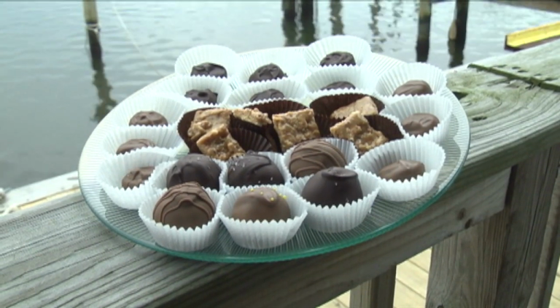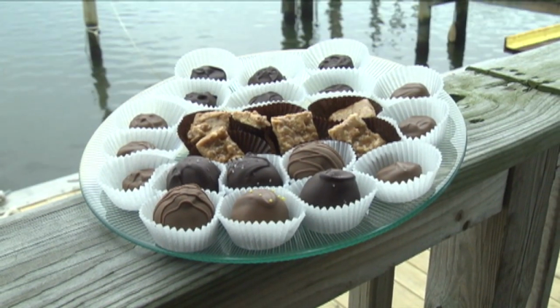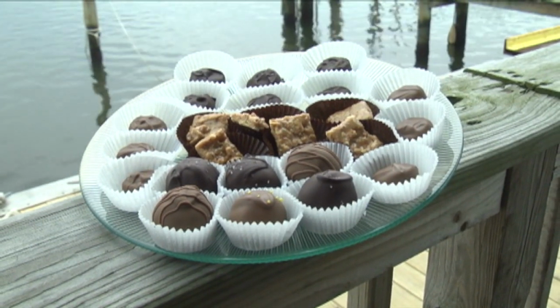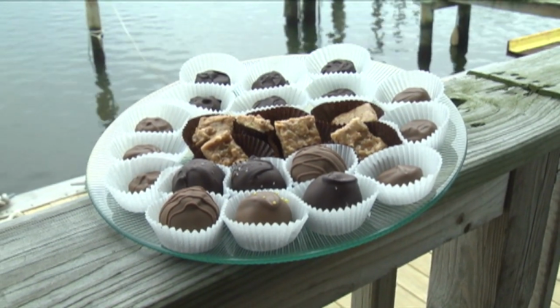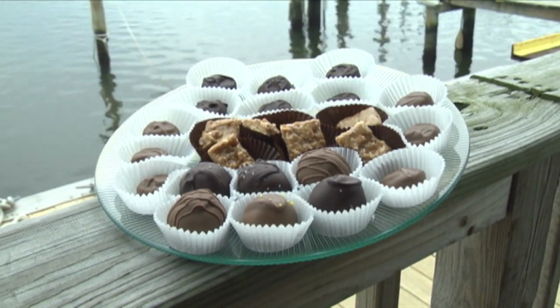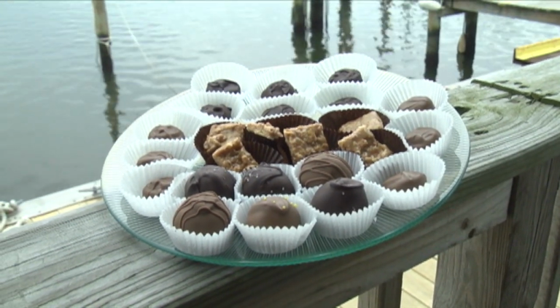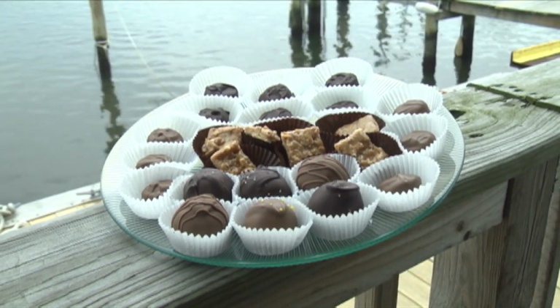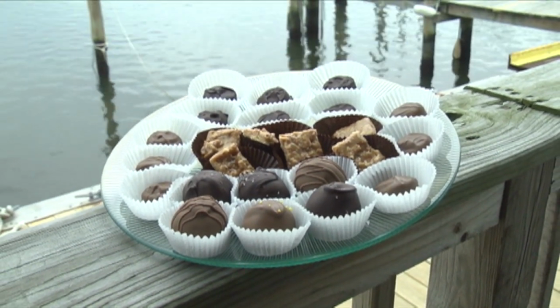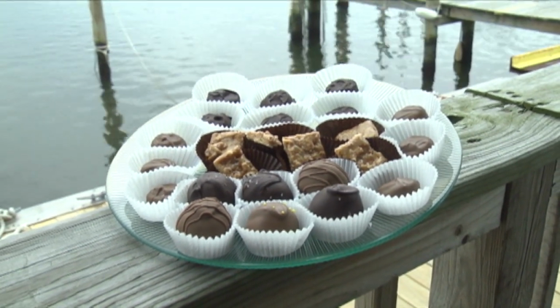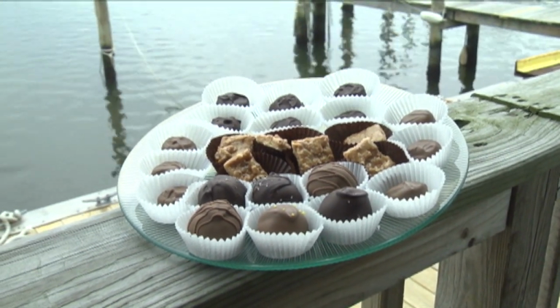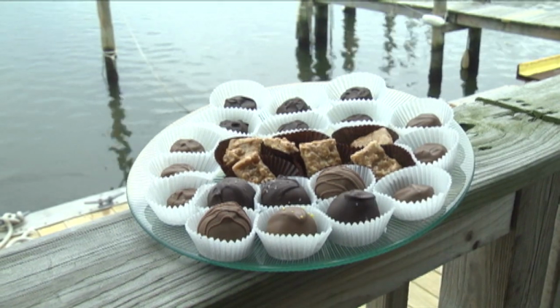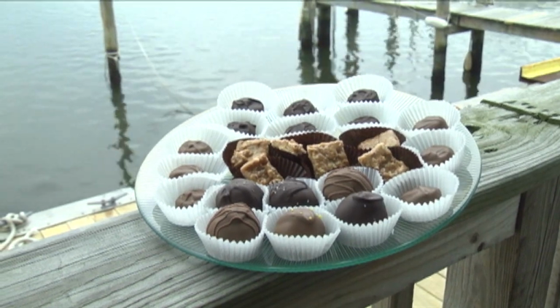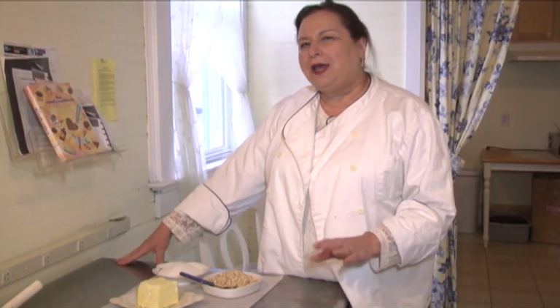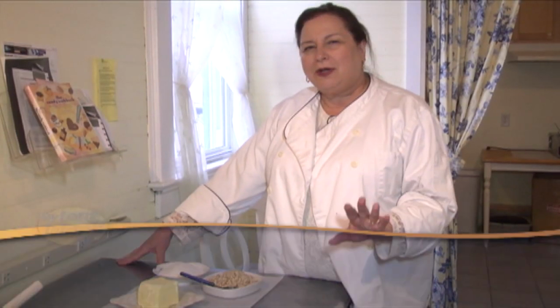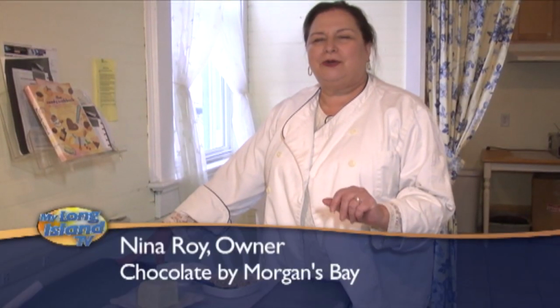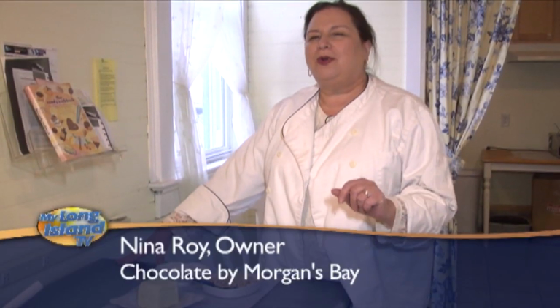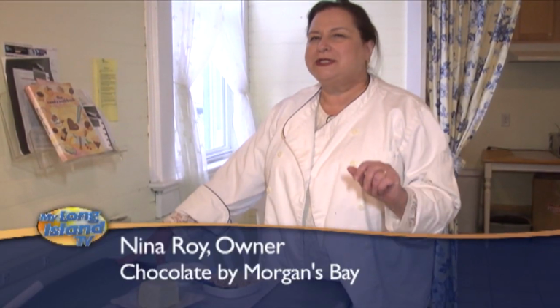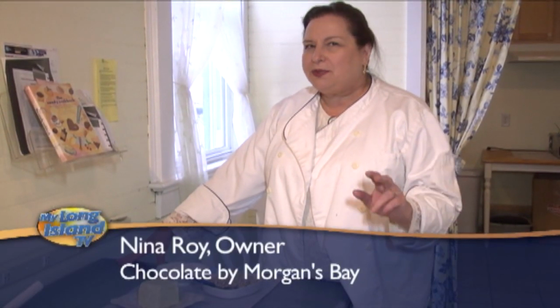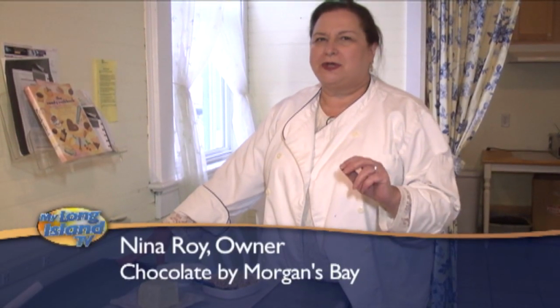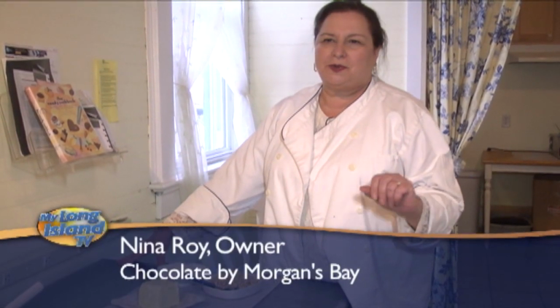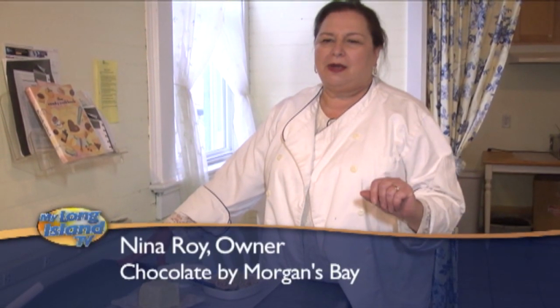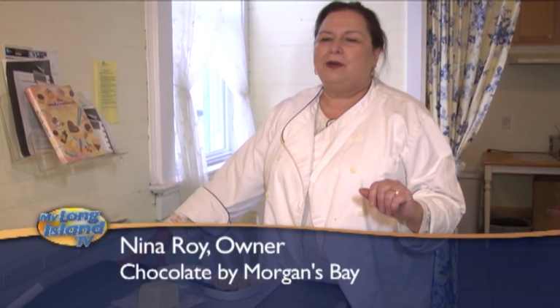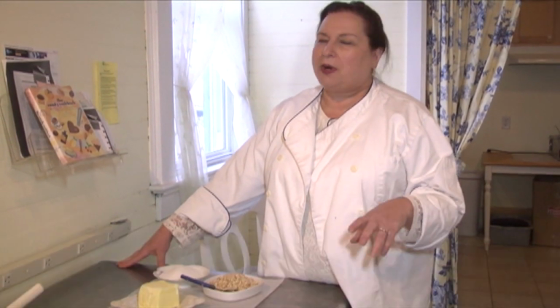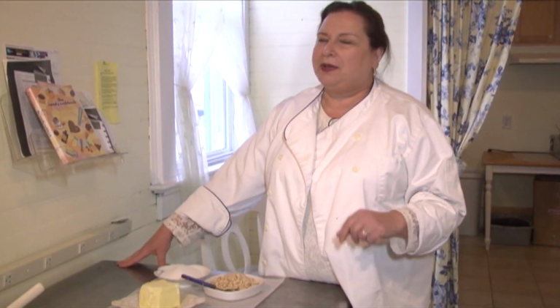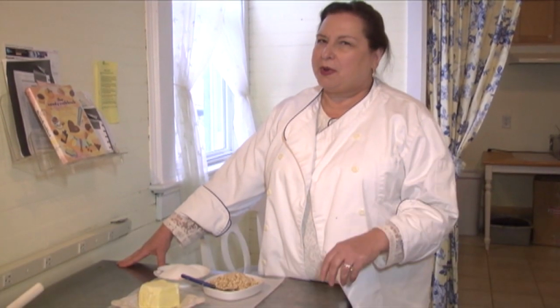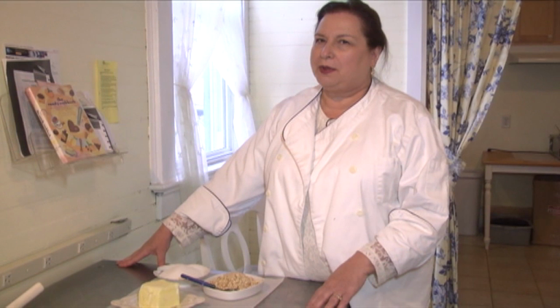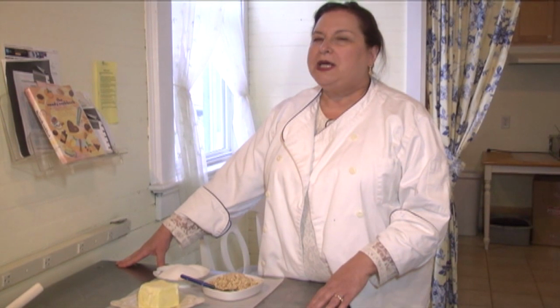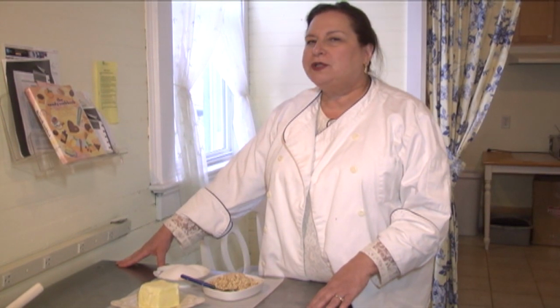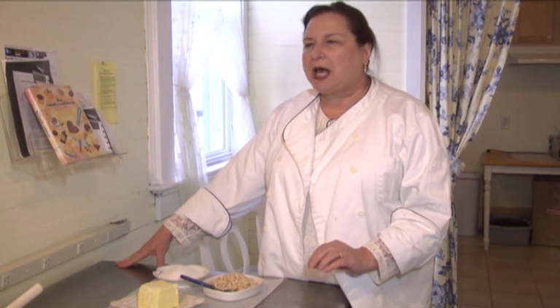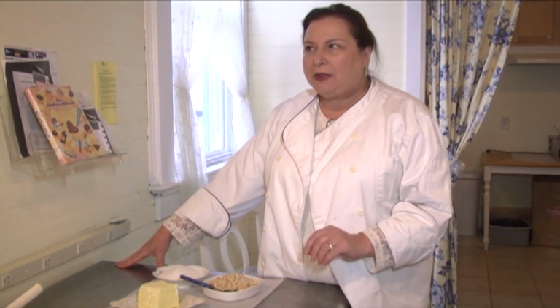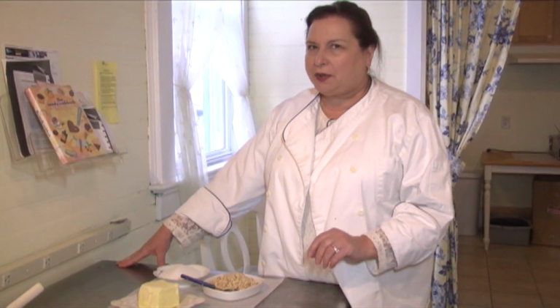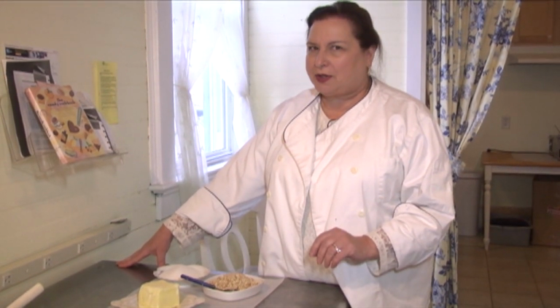I'm Nina Roy. We're here at Chocolate by Morgans Bay in Babylon. And I'm going to show you one of the simplest recipes we make, but probably the most popular. It's called Almond Butter Crunch.